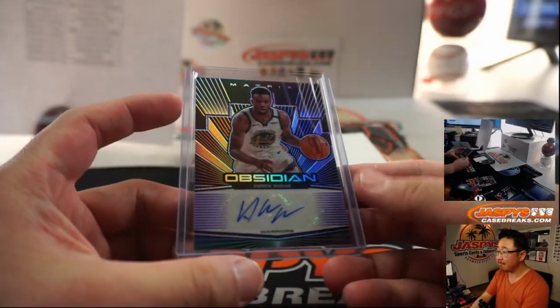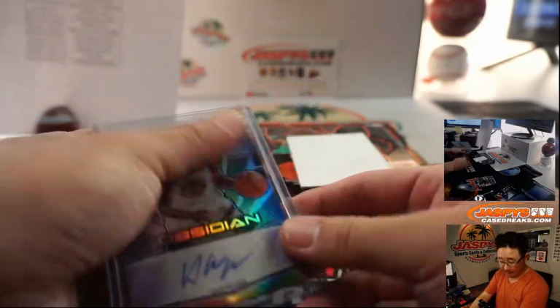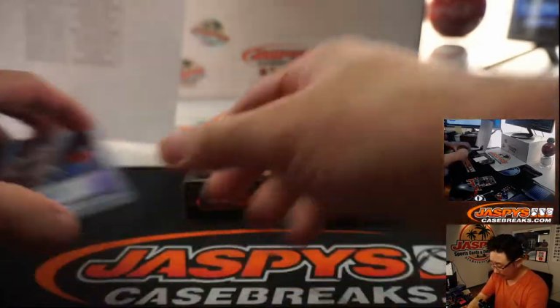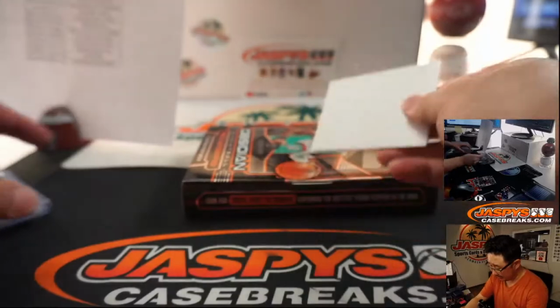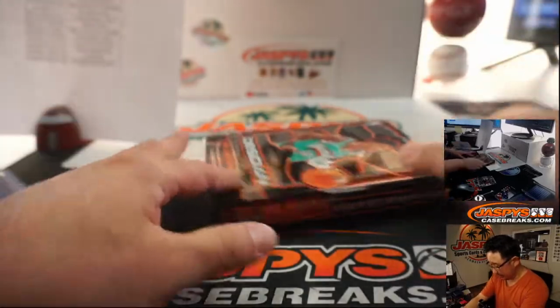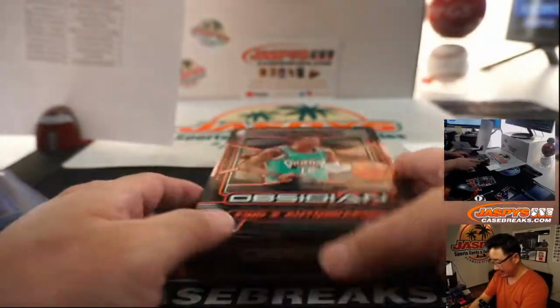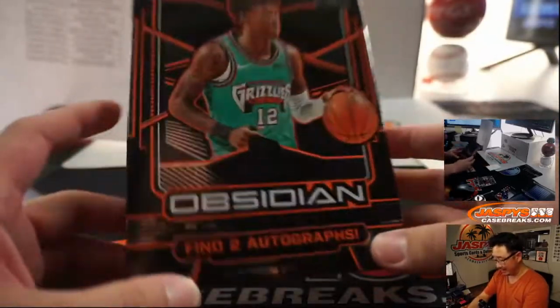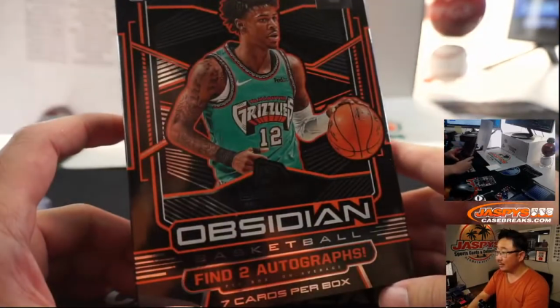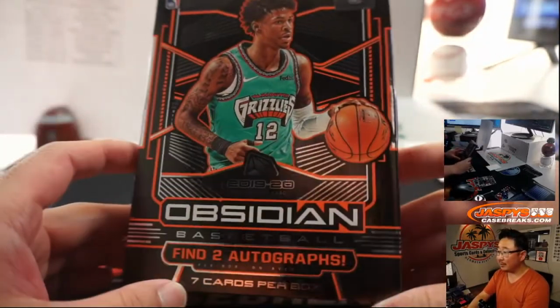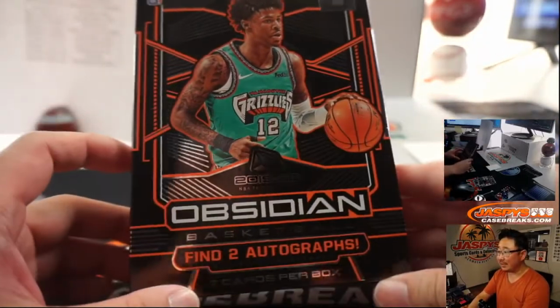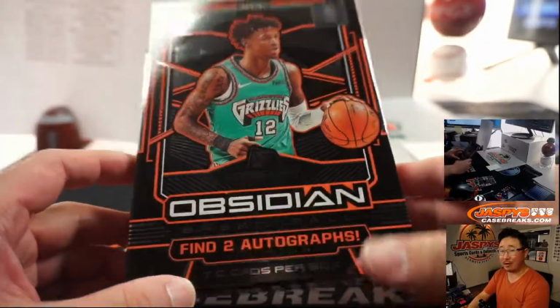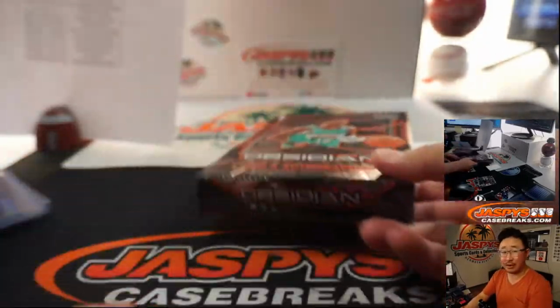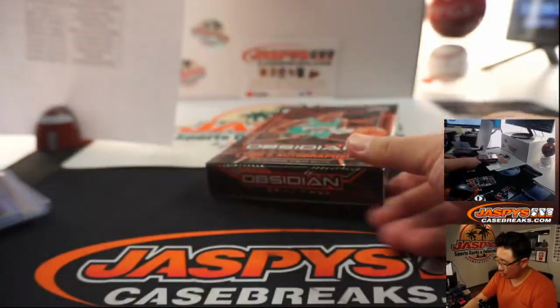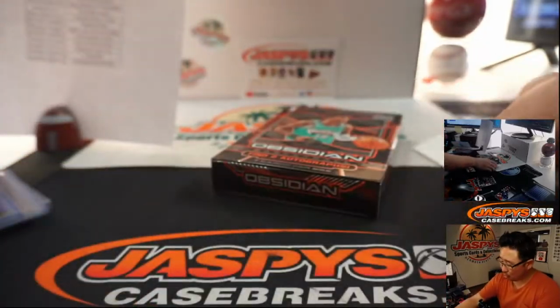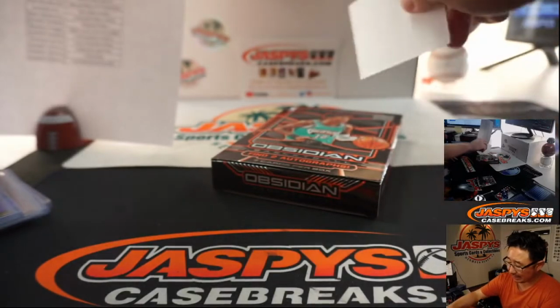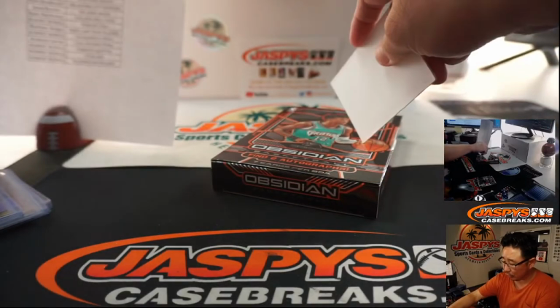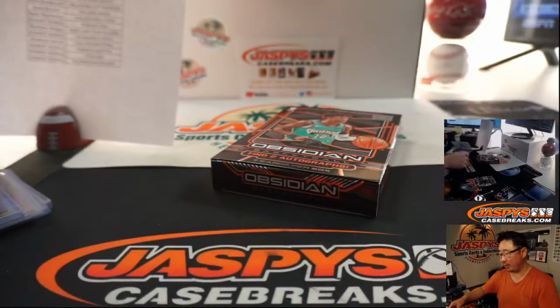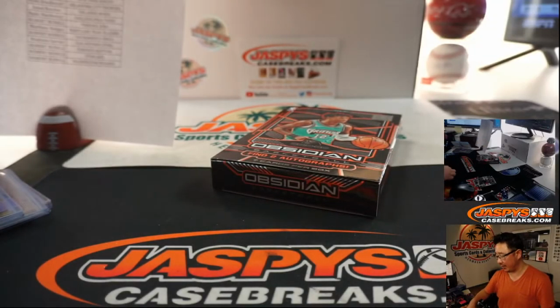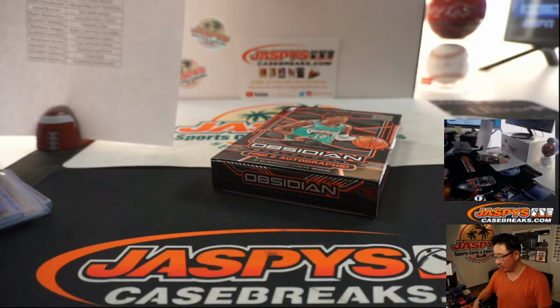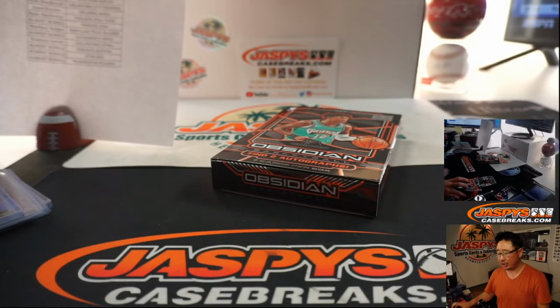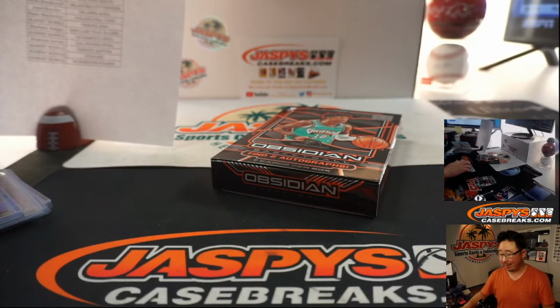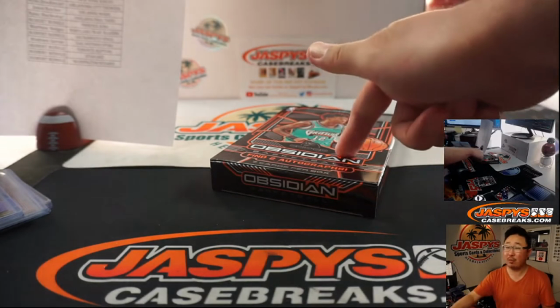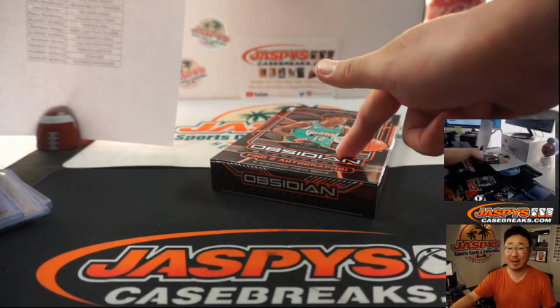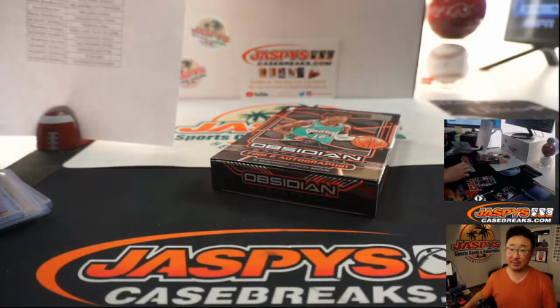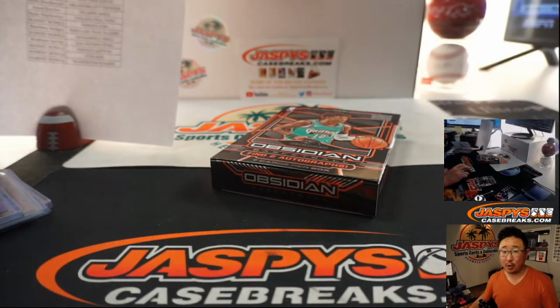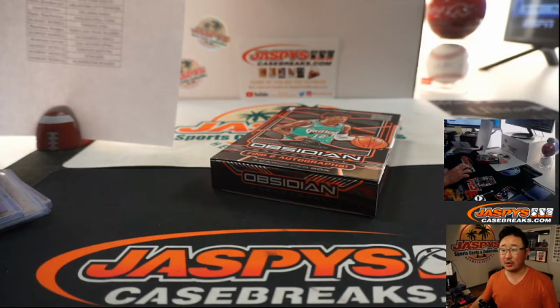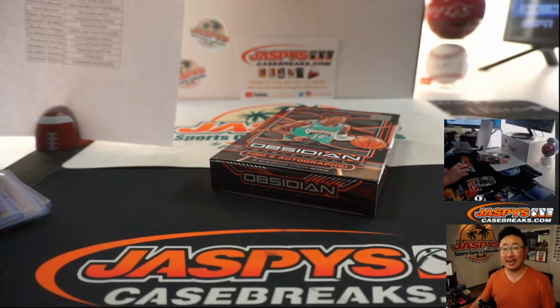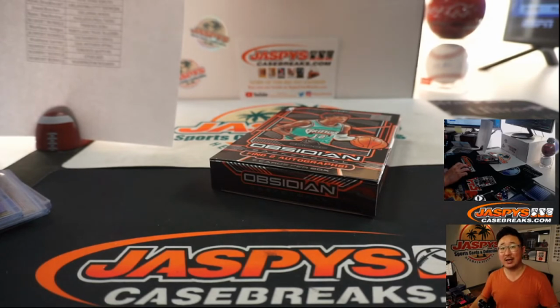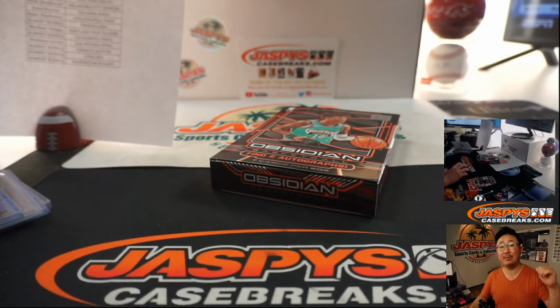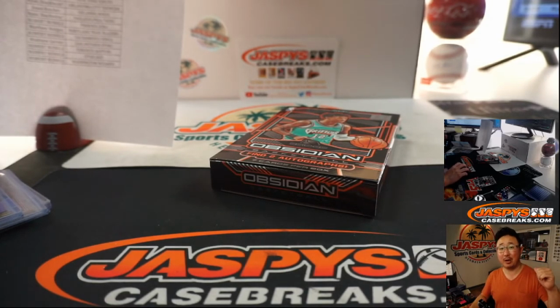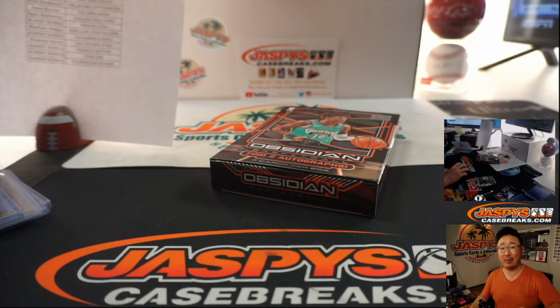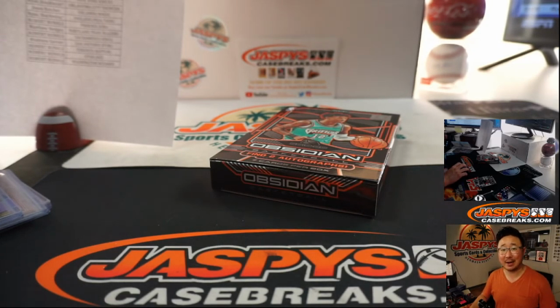And there you go — nice little snack. Little Obsidian snack right here, just two quick boxes. Full-case breaks are in the store — check it out. And more two-box random teams are in the store on jazbeescasebreaks.com. I'm Joe, and I'll break that with you next time. Bye-bye.